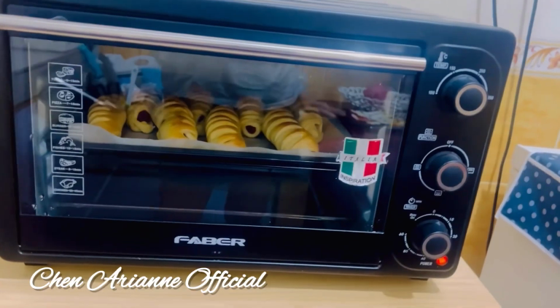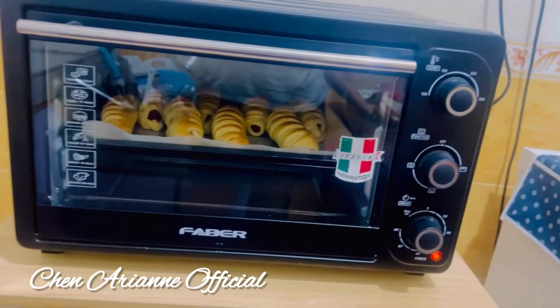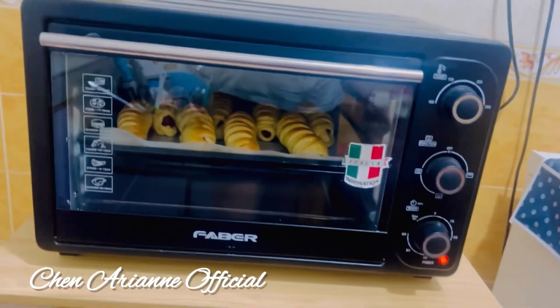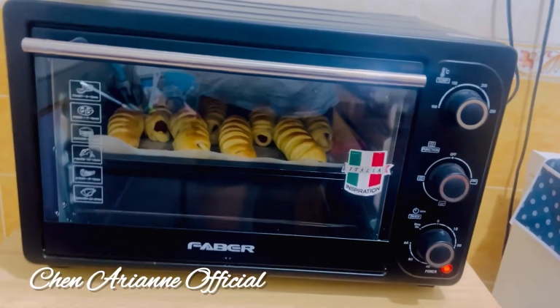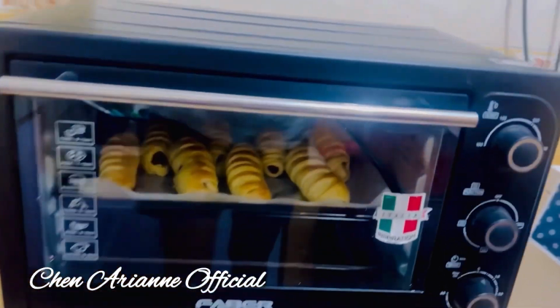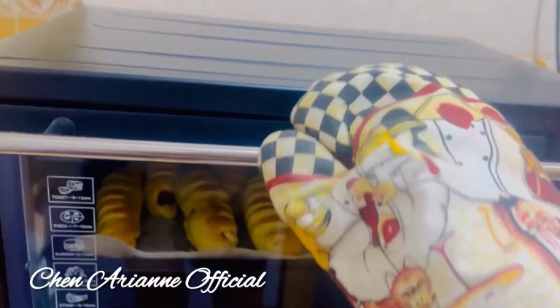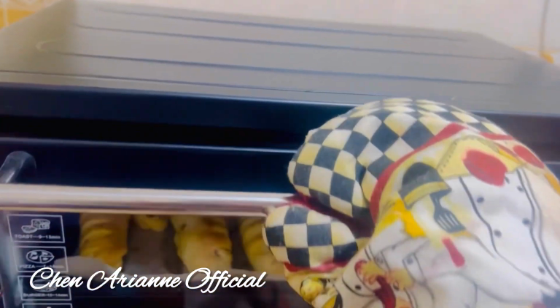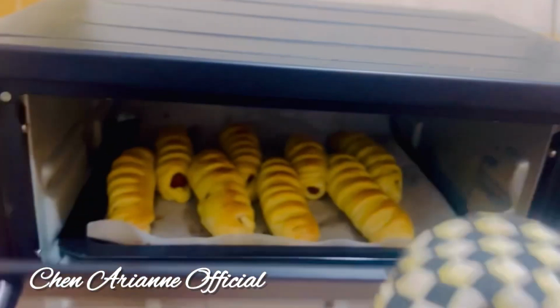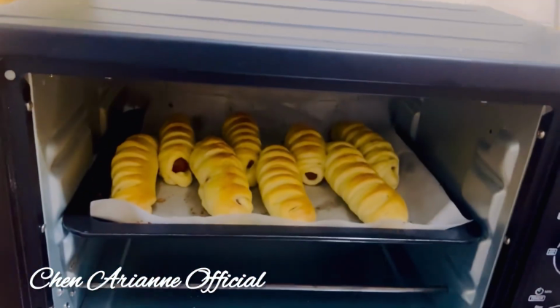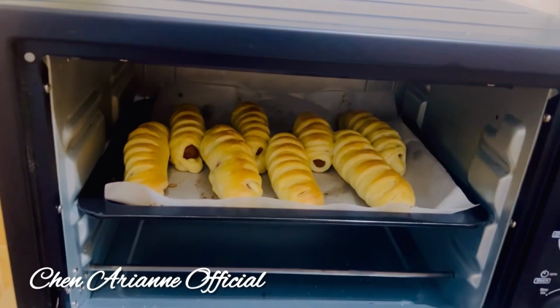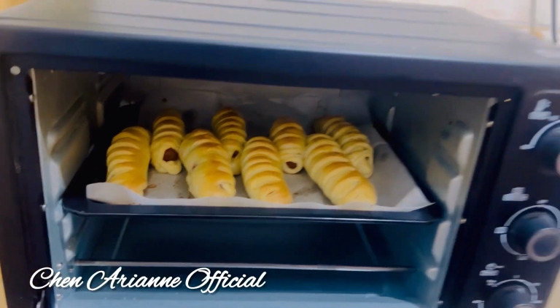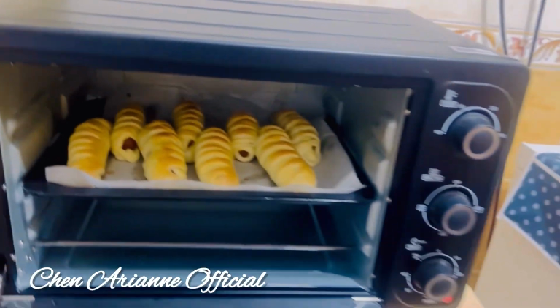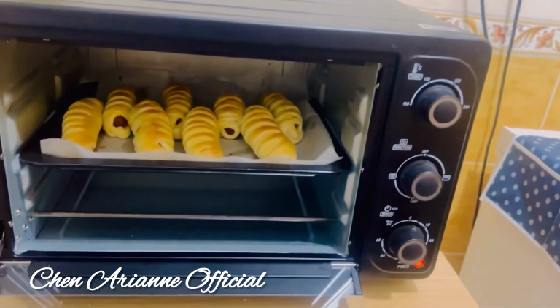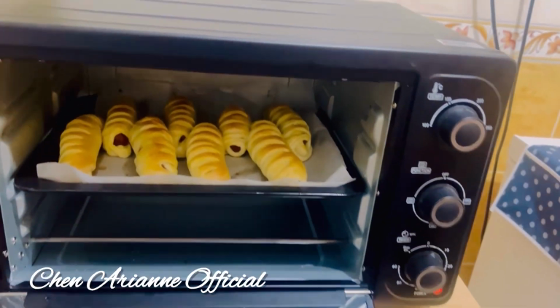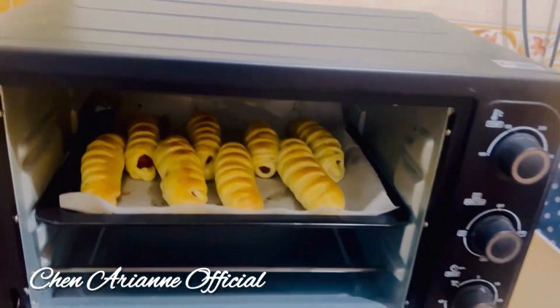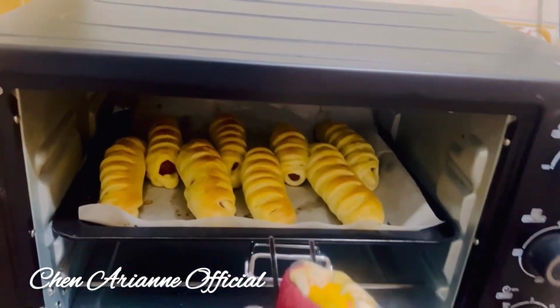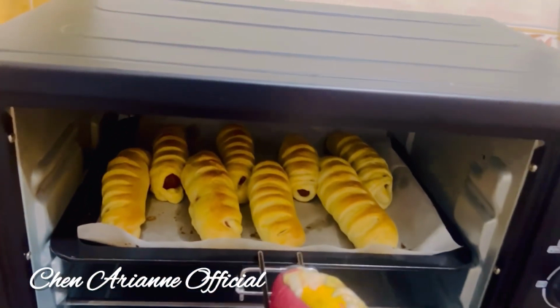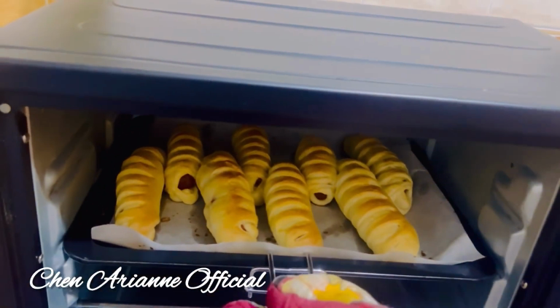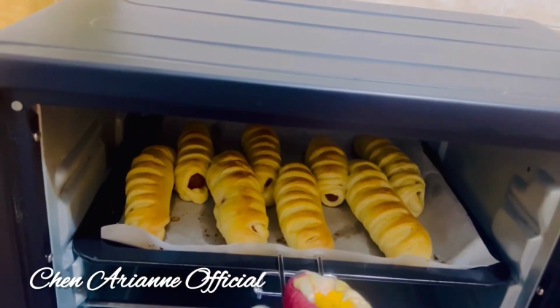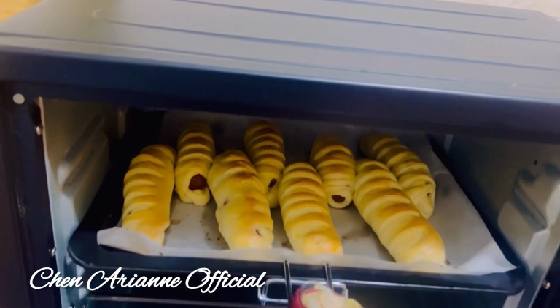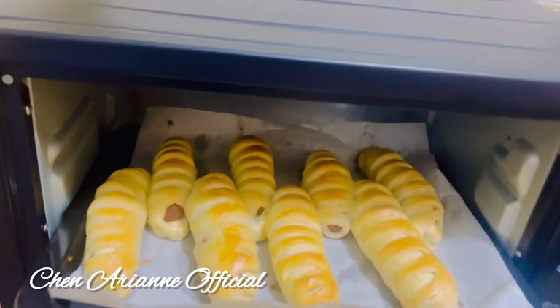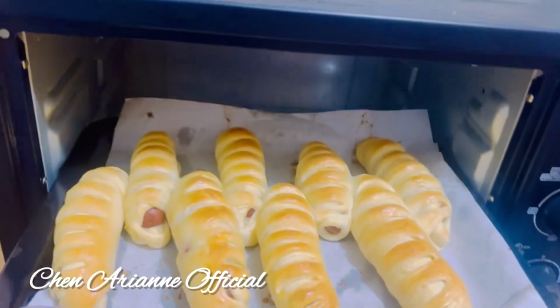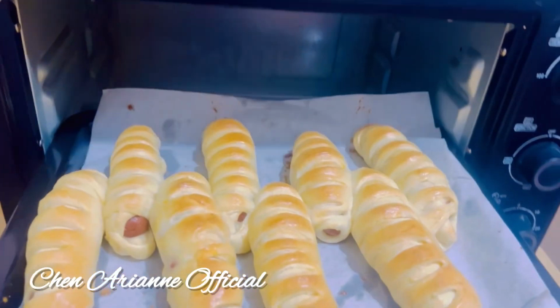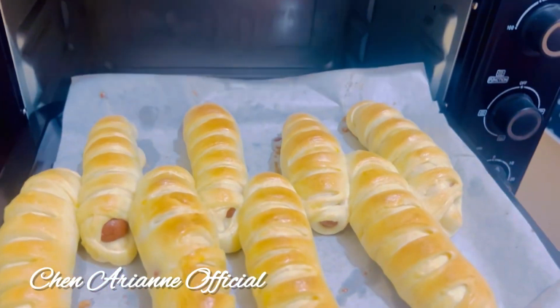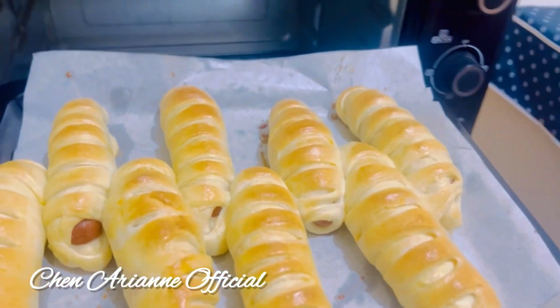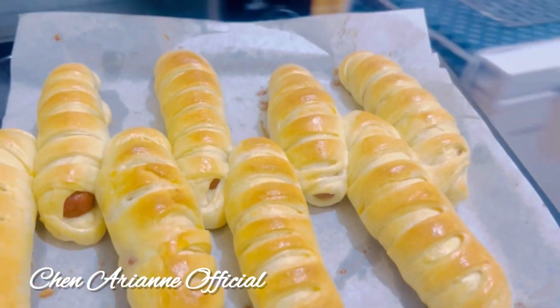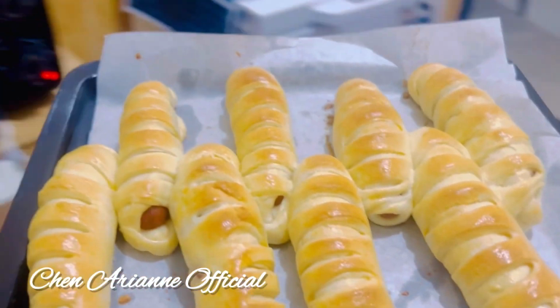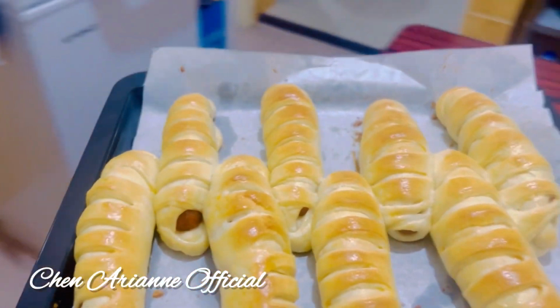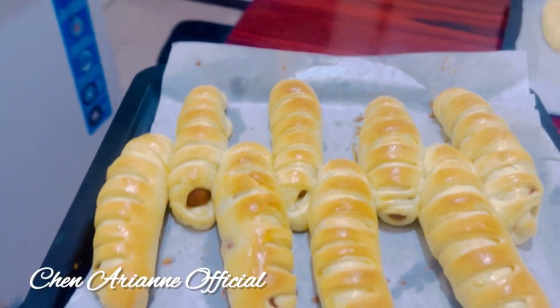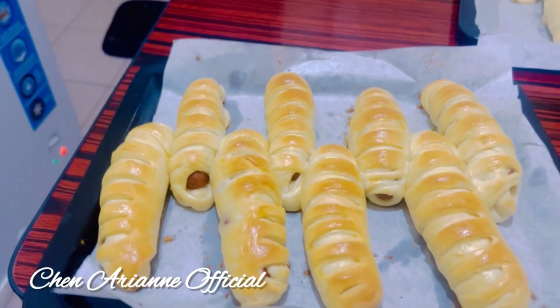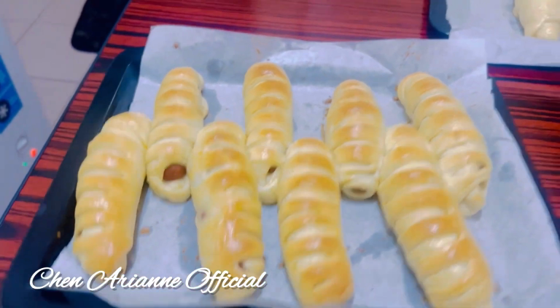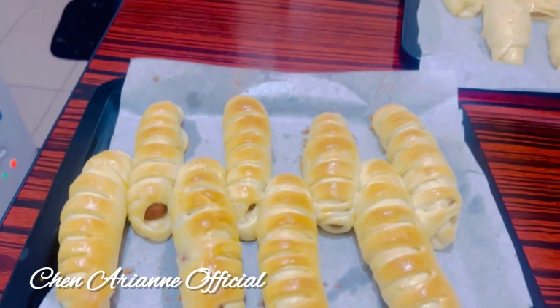After 22 minutes, my homemade hot dog buns are done! Look at that — look how perfect and beautiful they turned out!